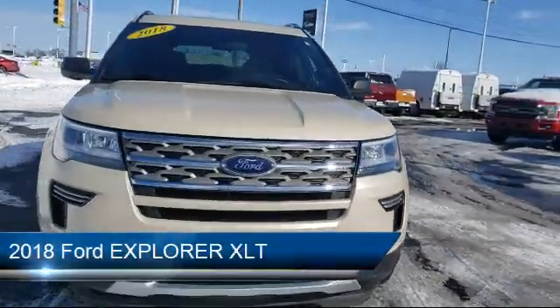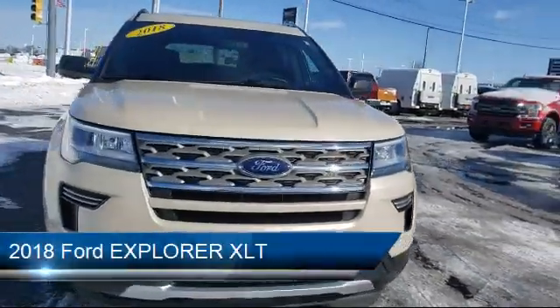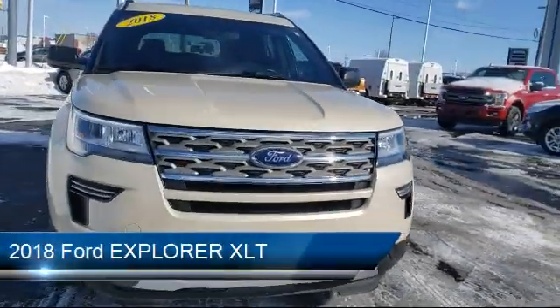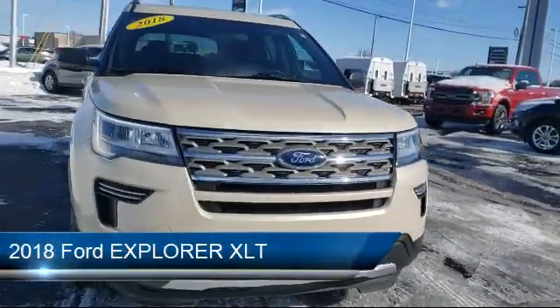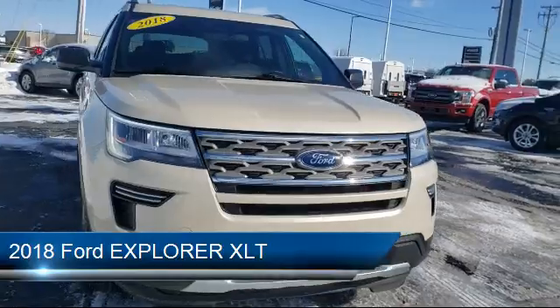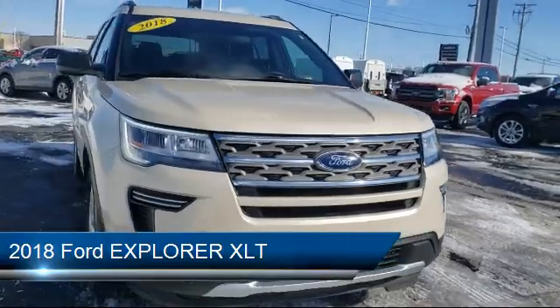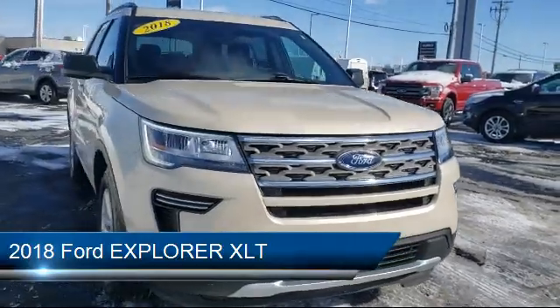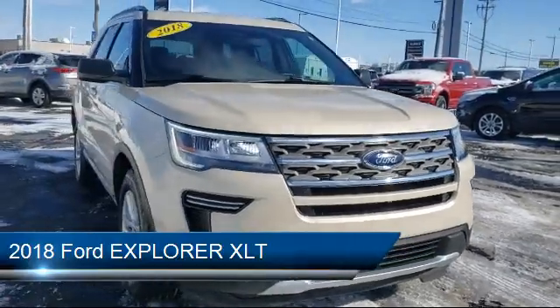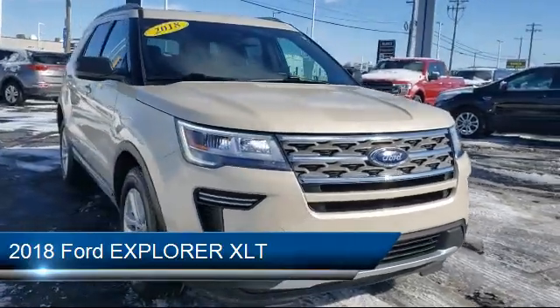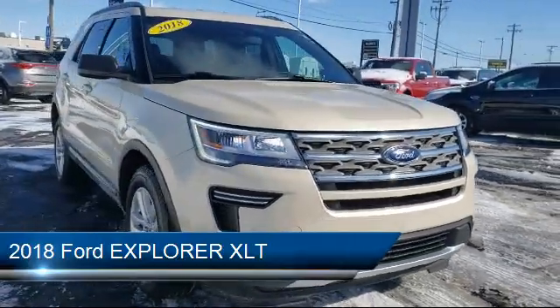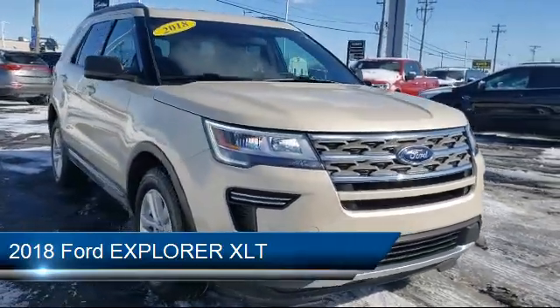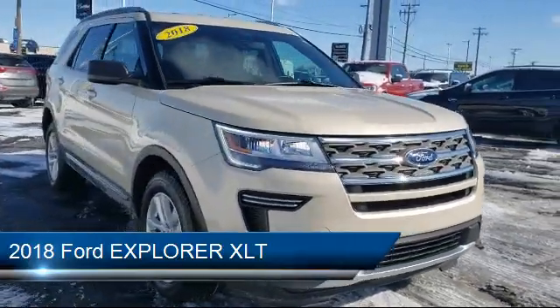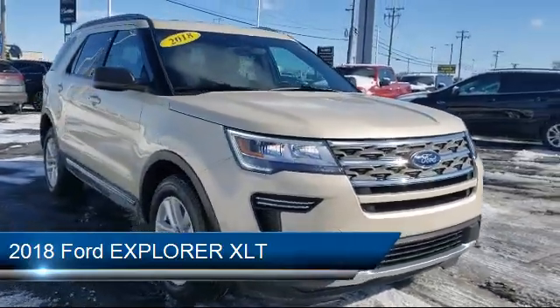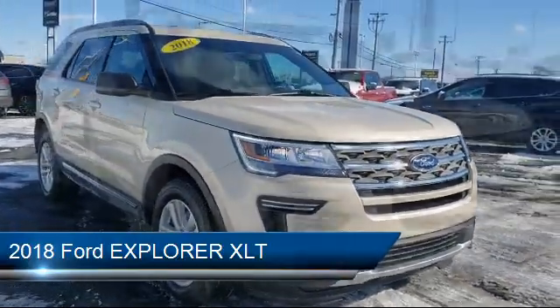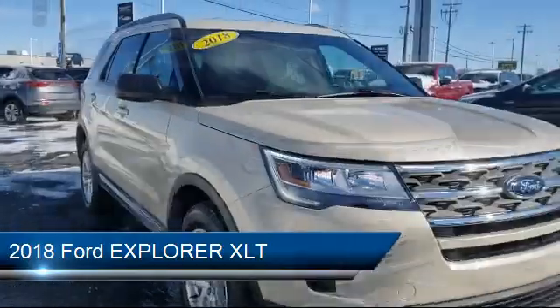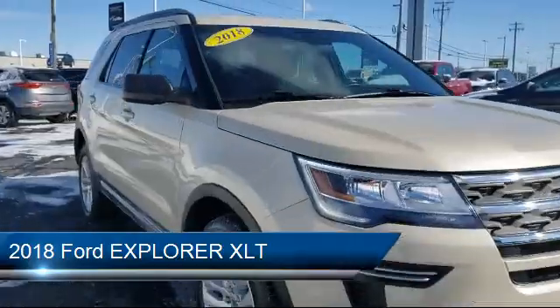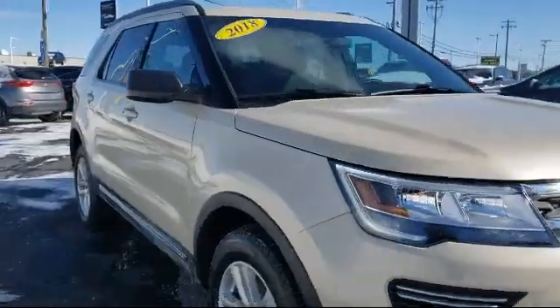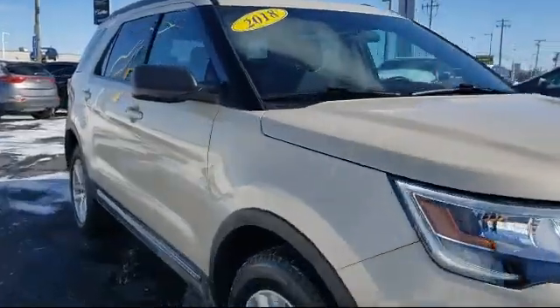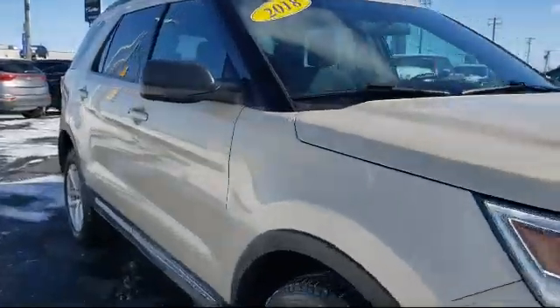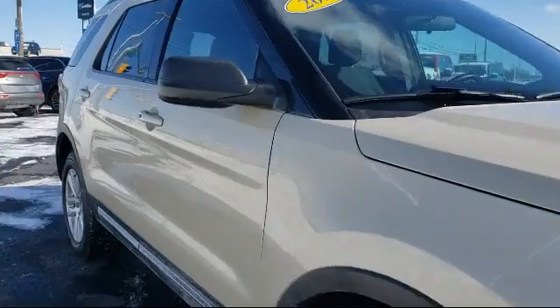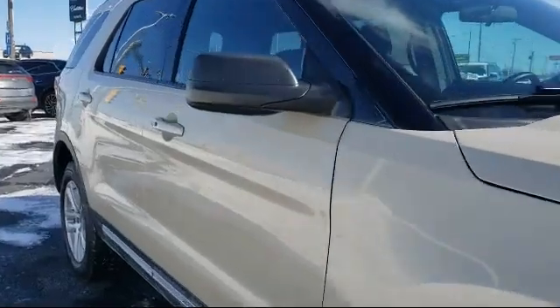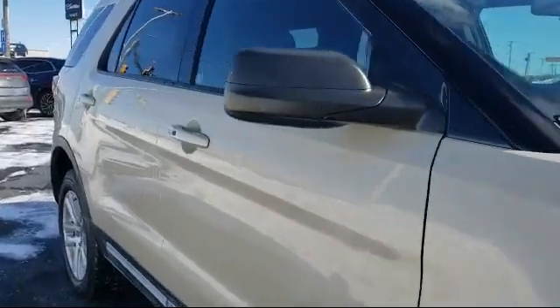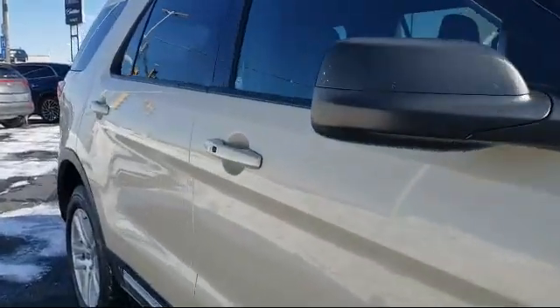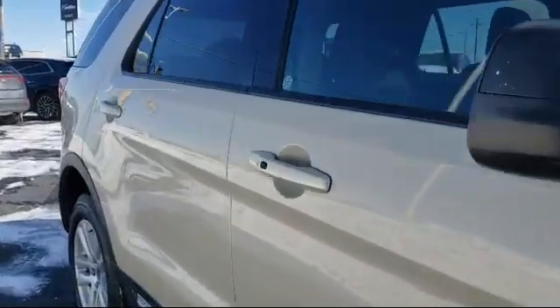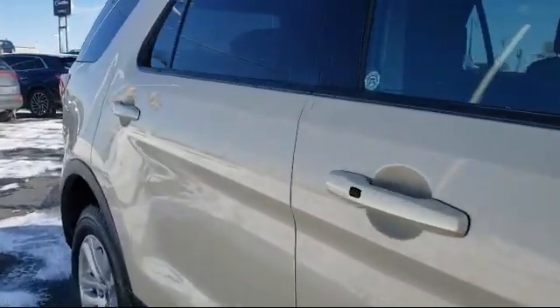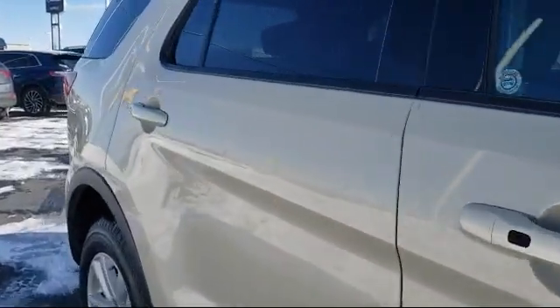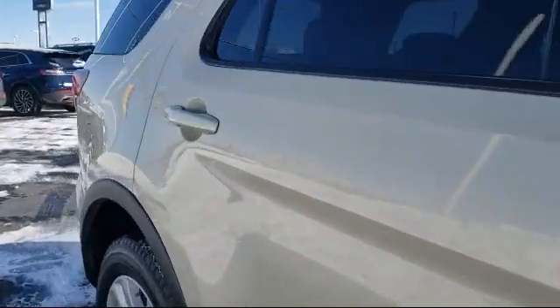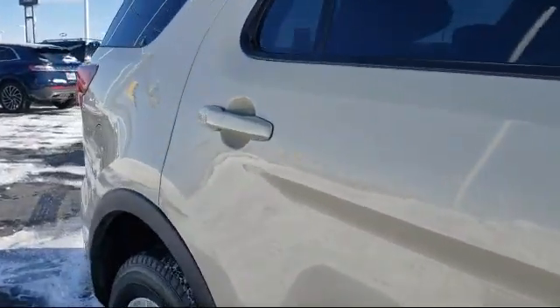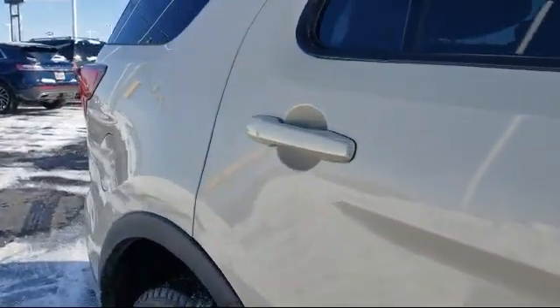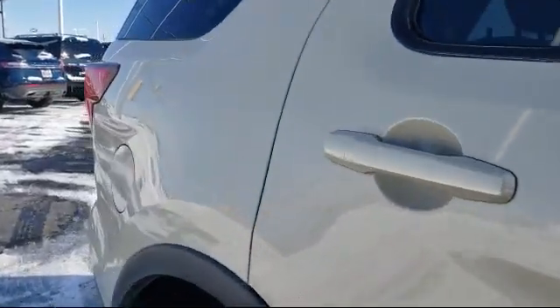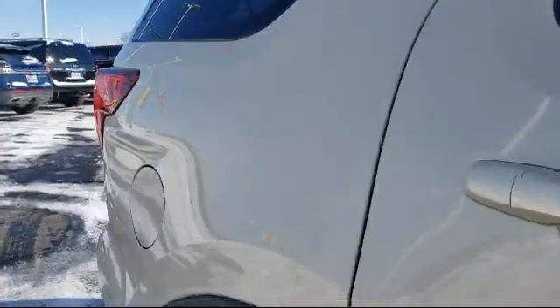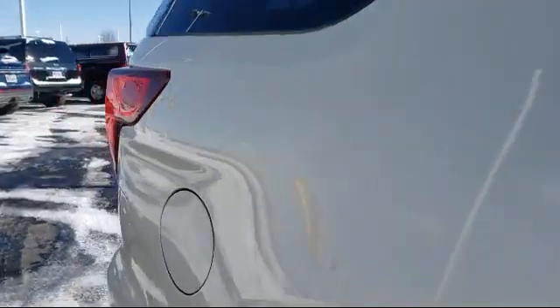It comes equipped with Tire Pressure Monitoring System, Rear Spoiler, Parking Sensors, Alloy Wheels, Leather Wrapped Steering Wheel, and Rear View Camera.